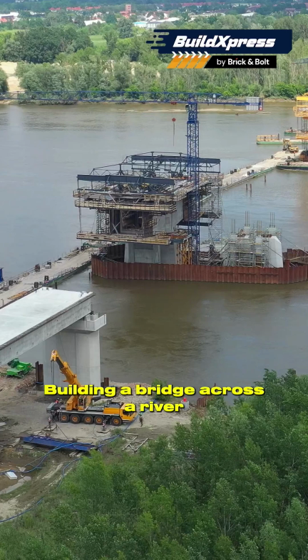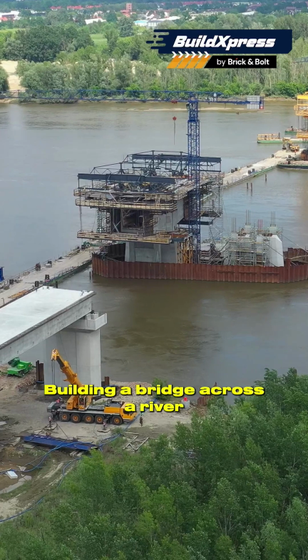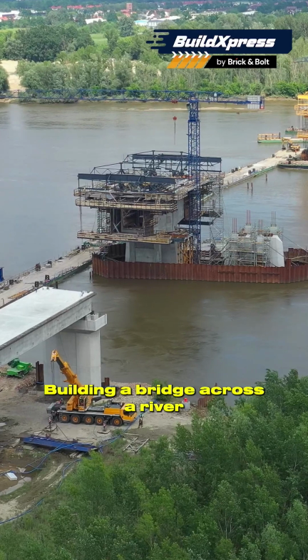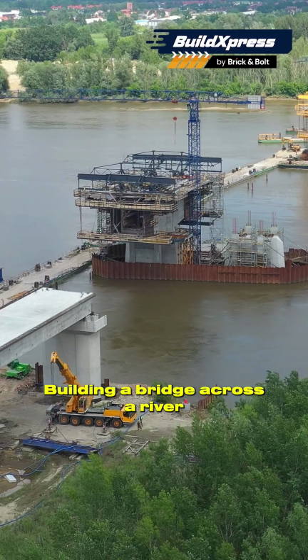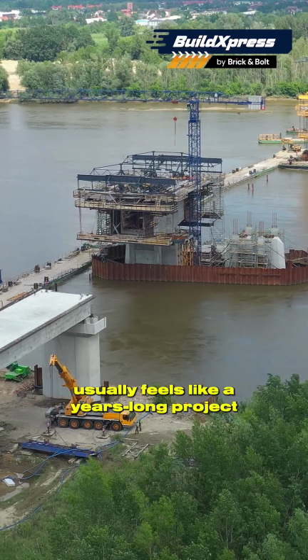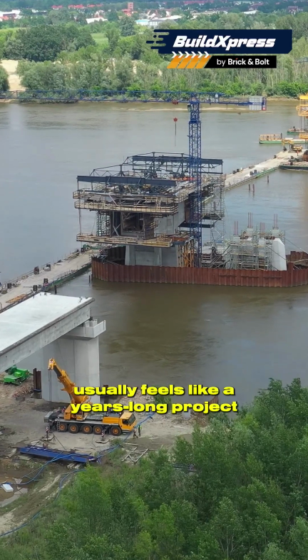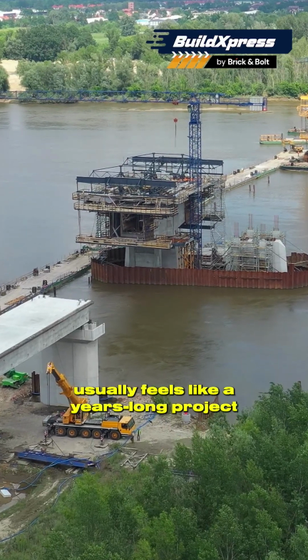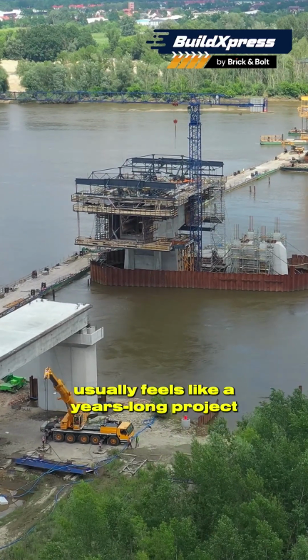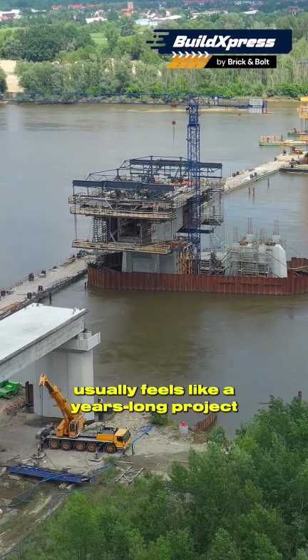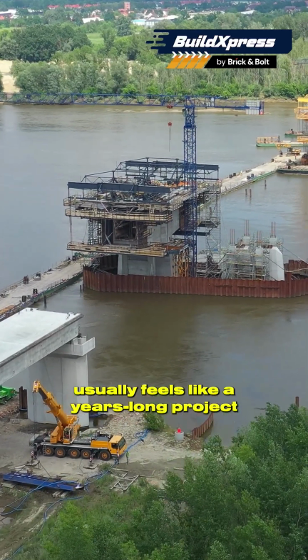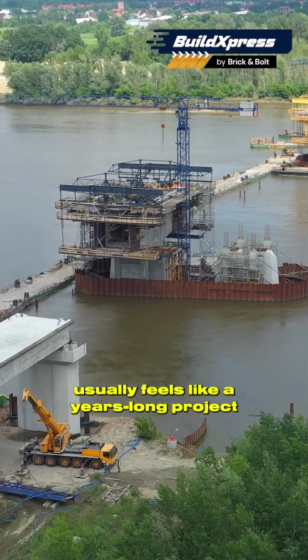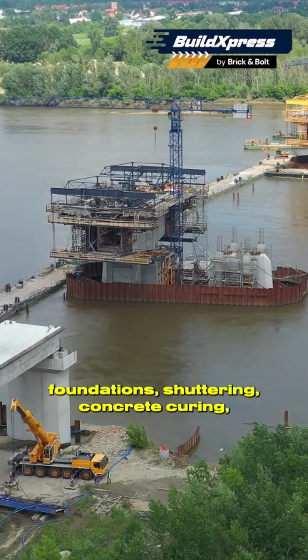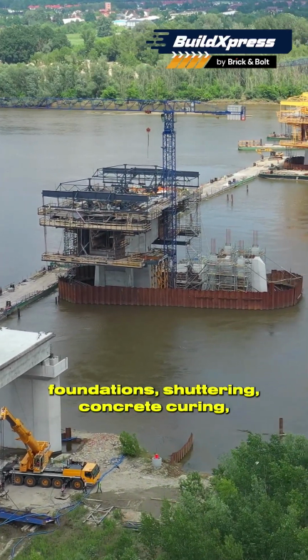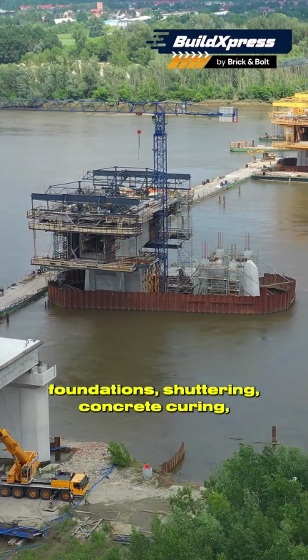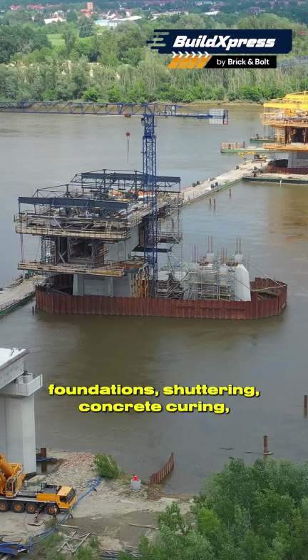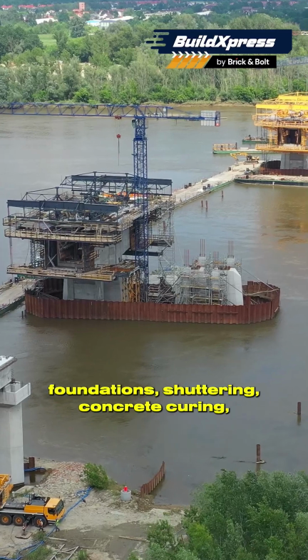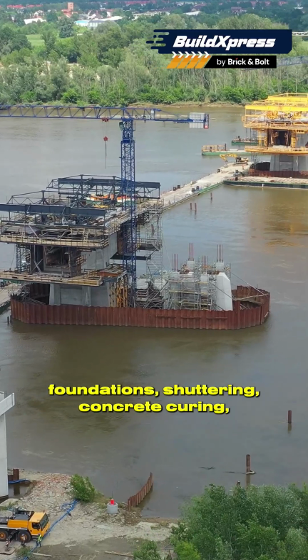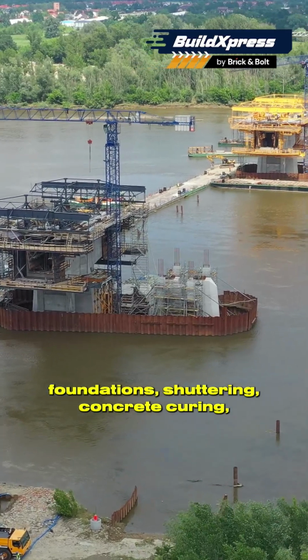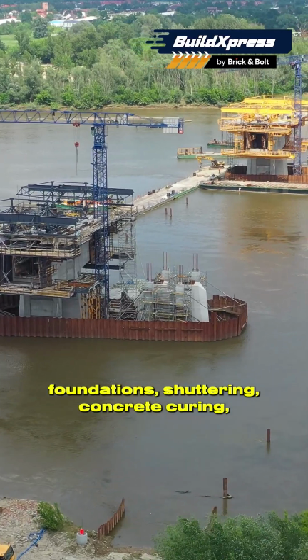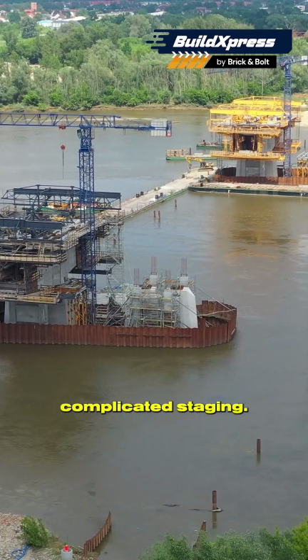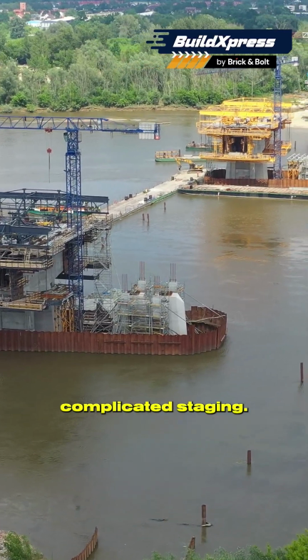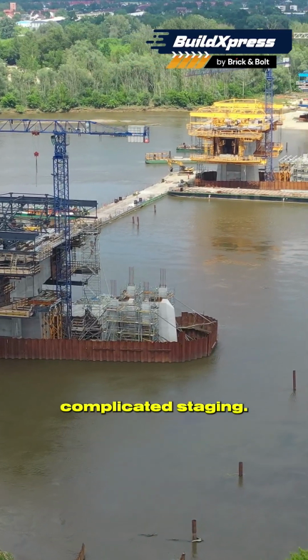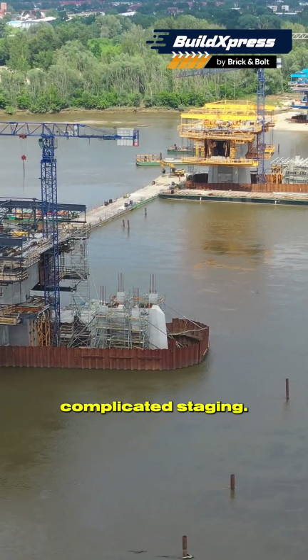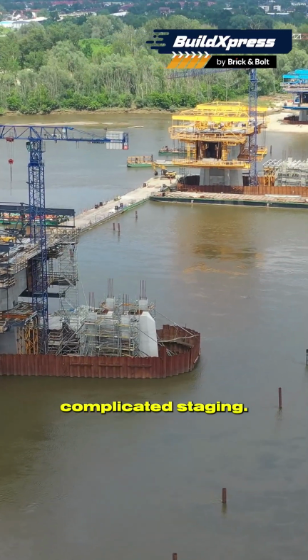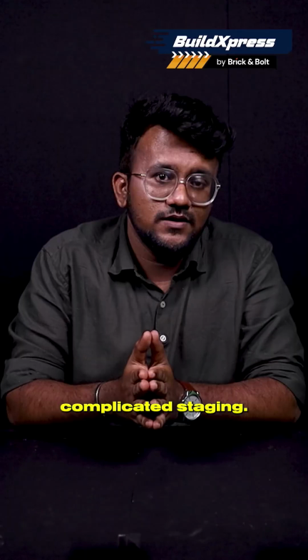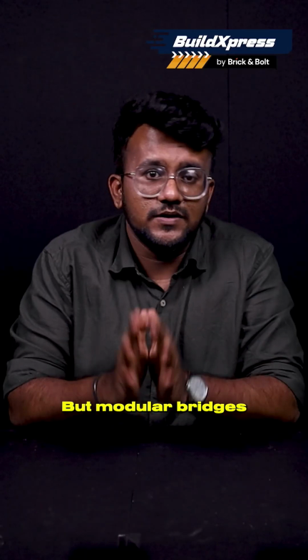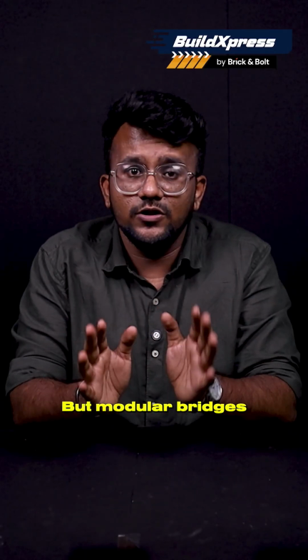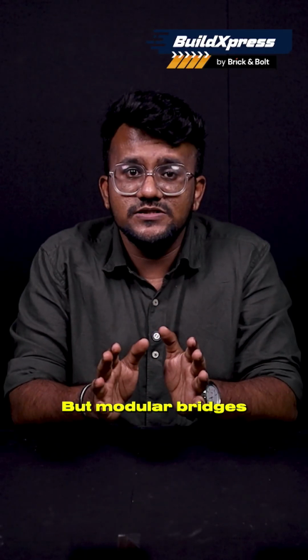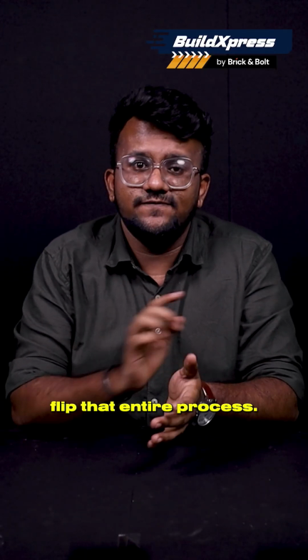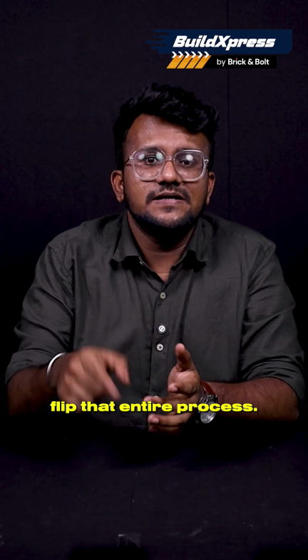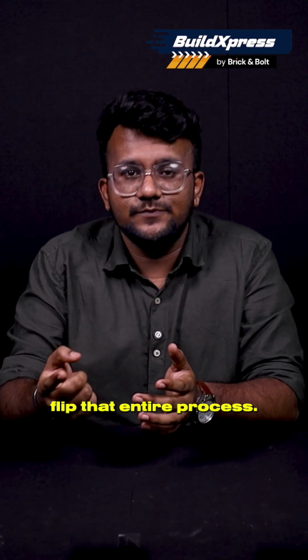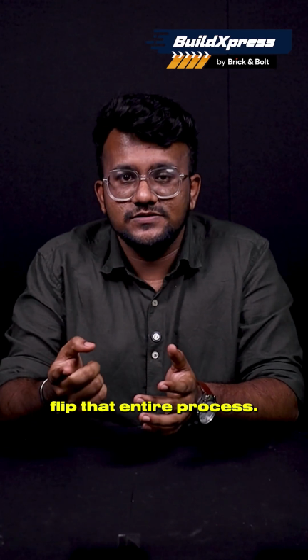Building a bridge across a river usually feels like a years-long project — foundations, shuttering, concrete curing, complicated staining. But modular bridges flip that entire process.